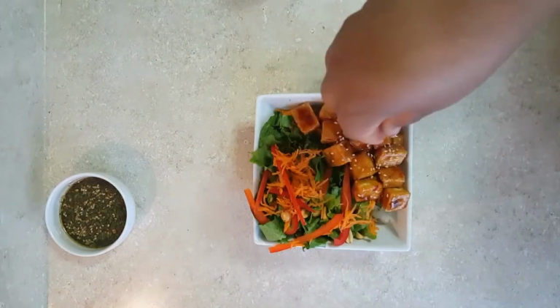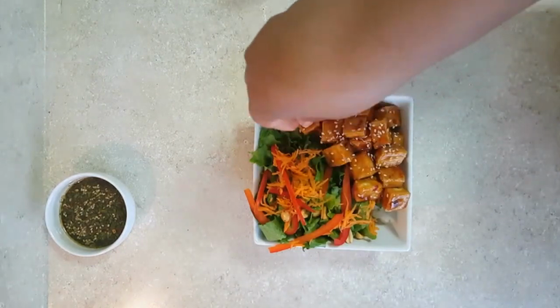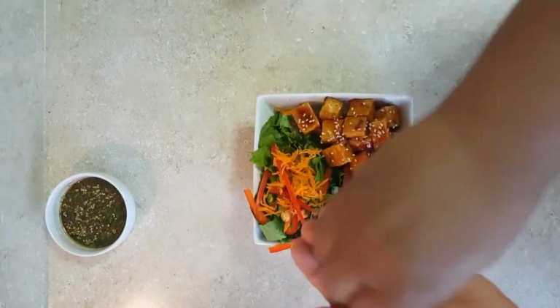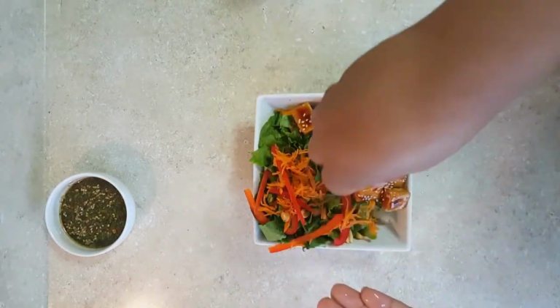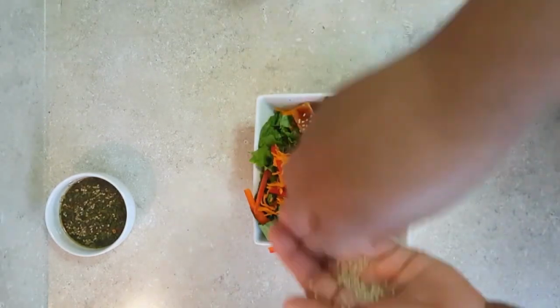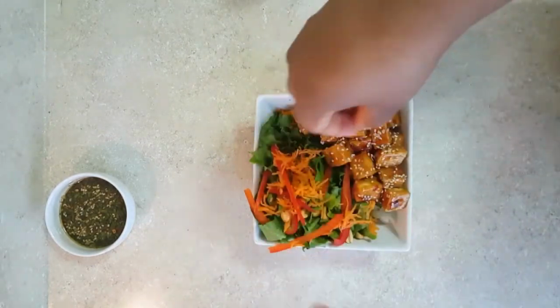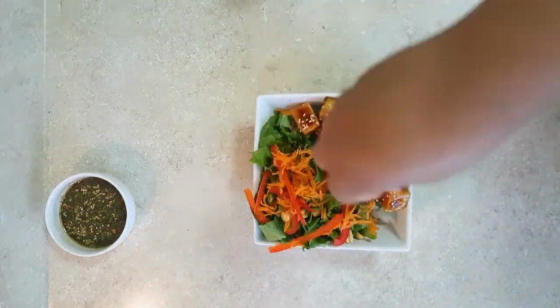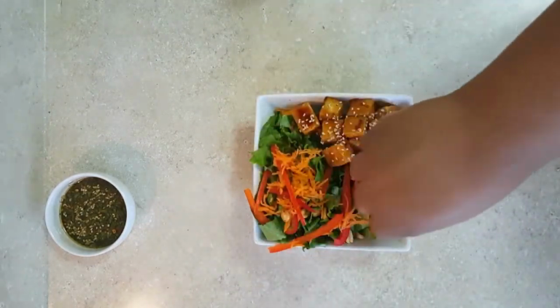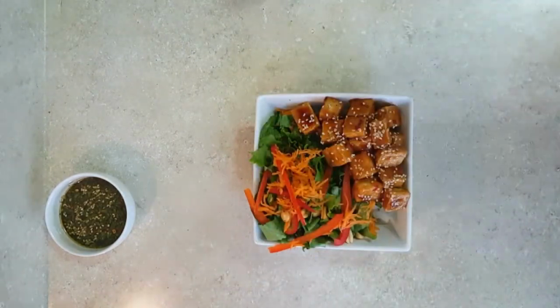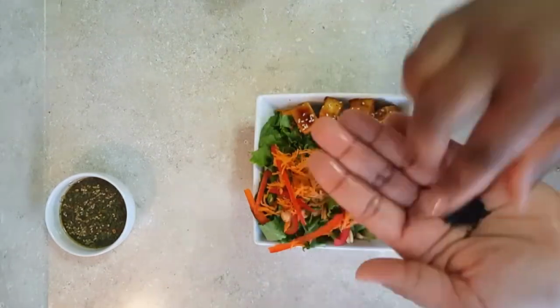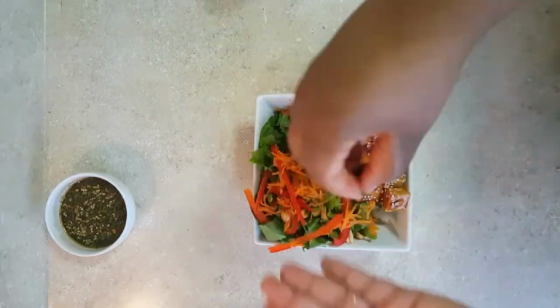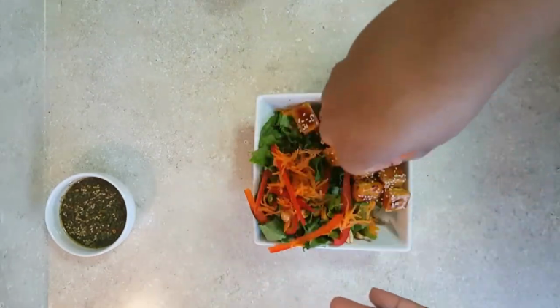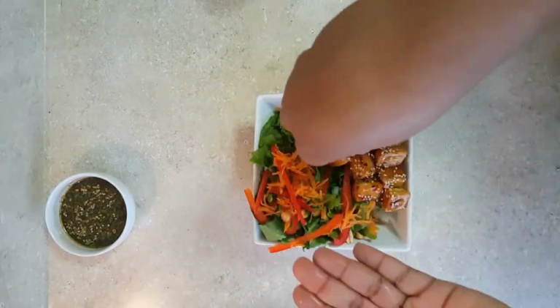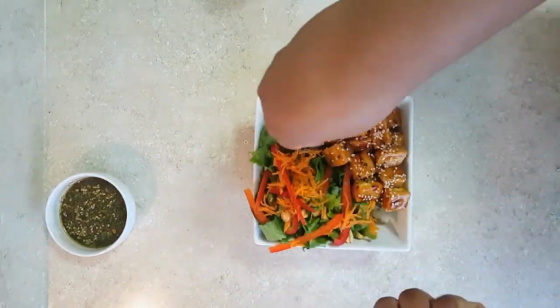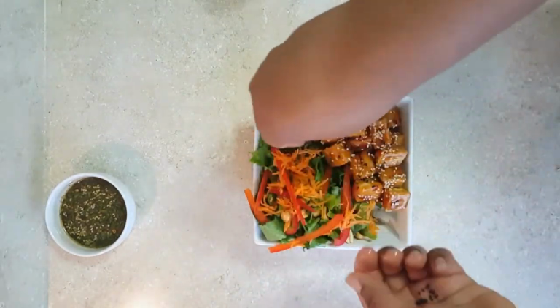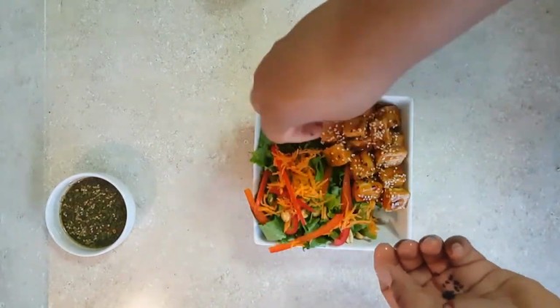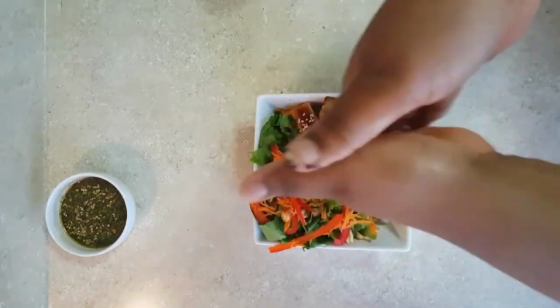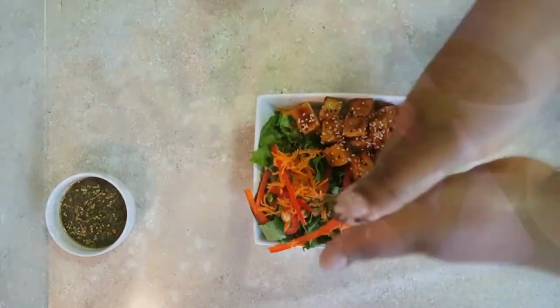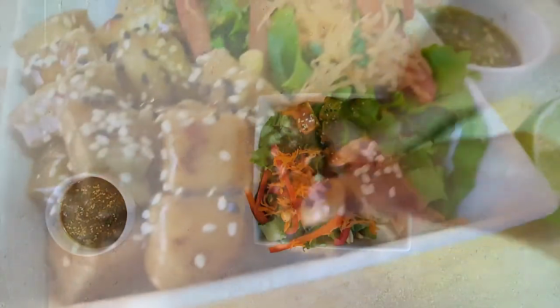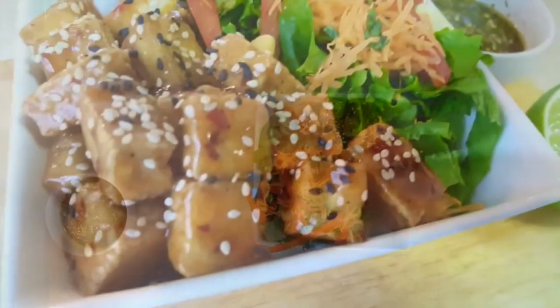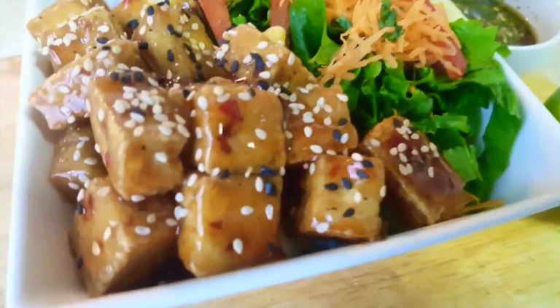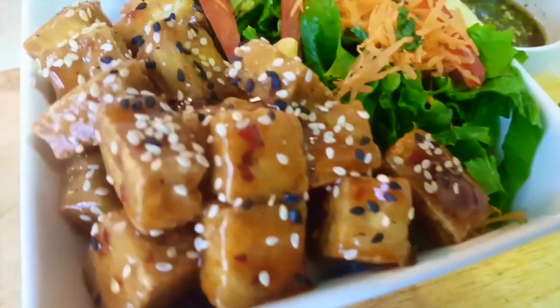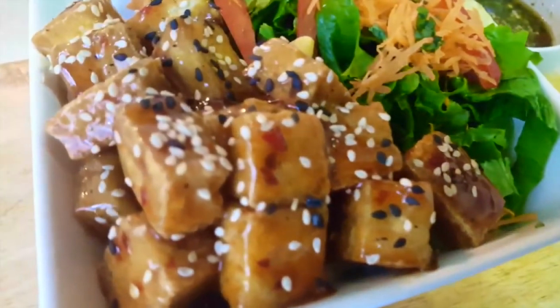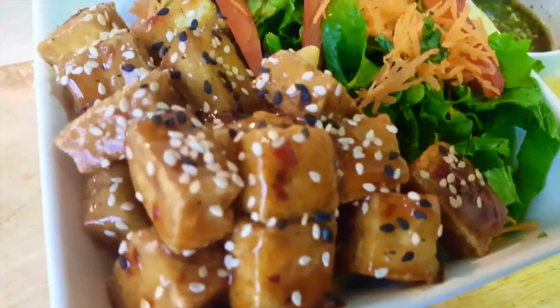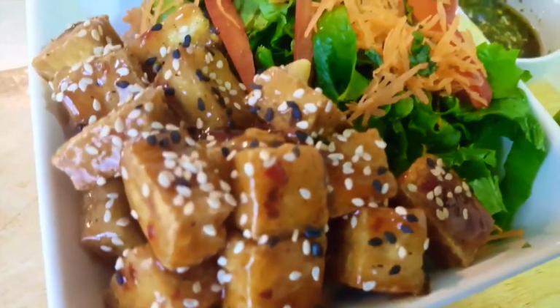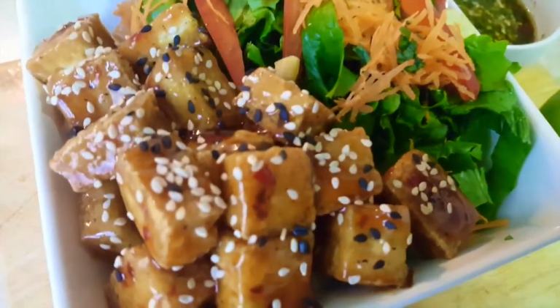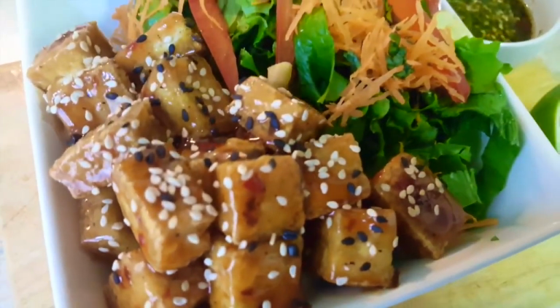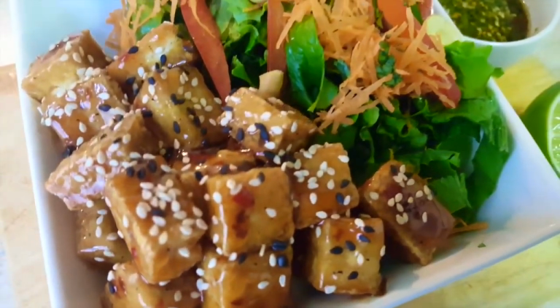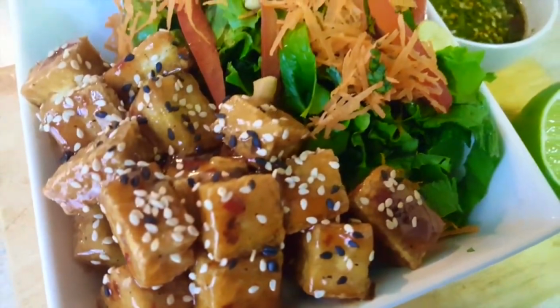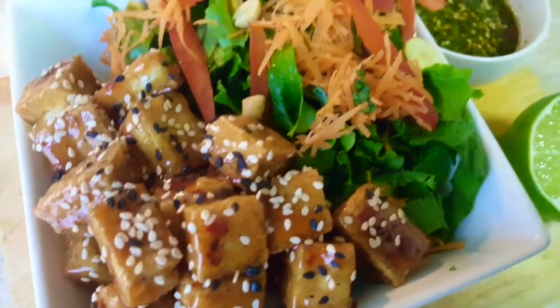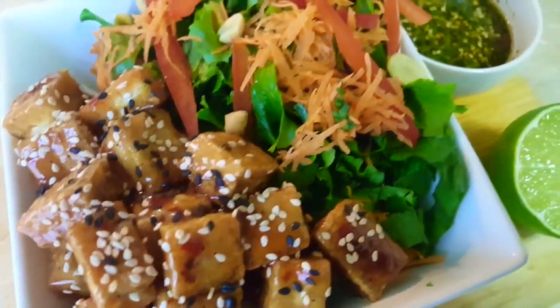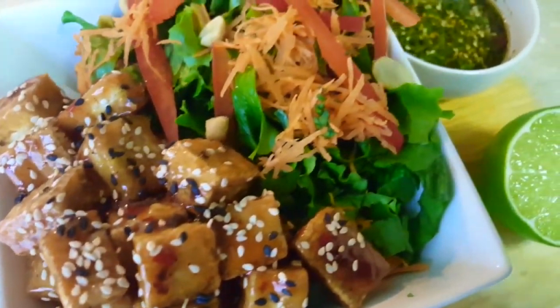That's it you guys! I'm going to top it with some sesame seeds — light and black toasted sesame seeds. Hope you try it out, hope you enjoyed, and thank you for watching!